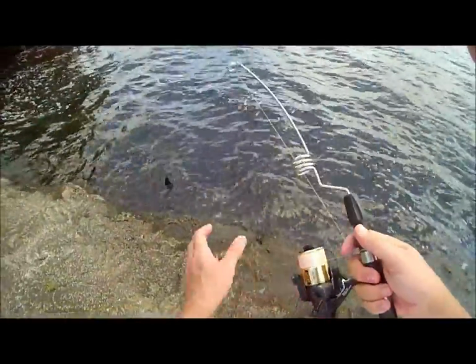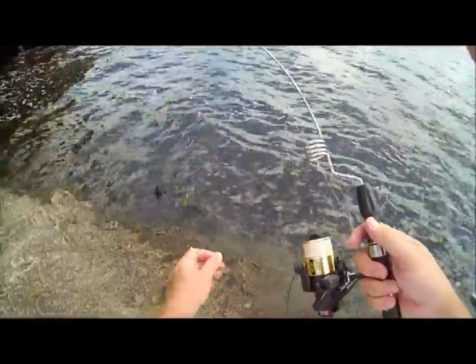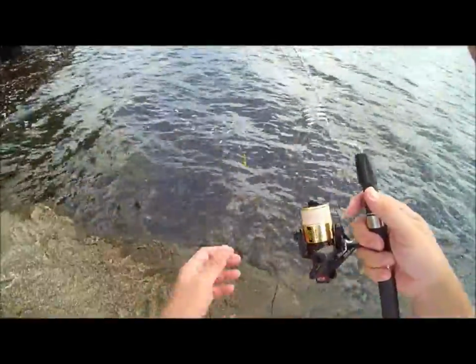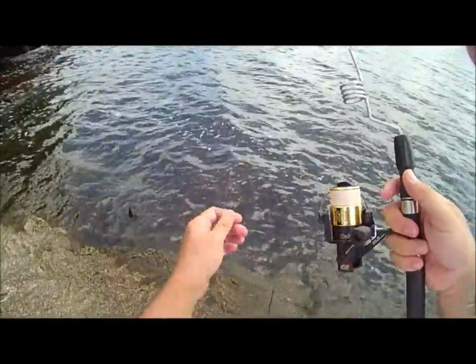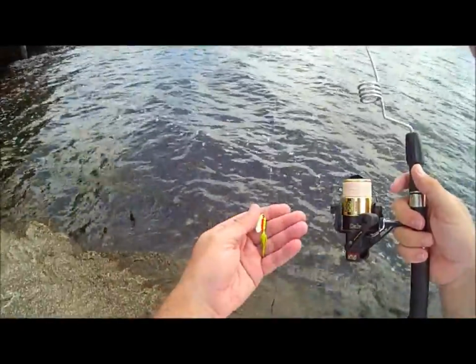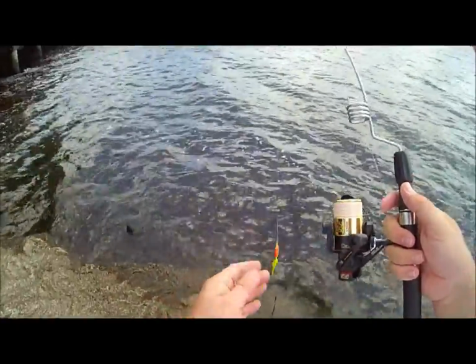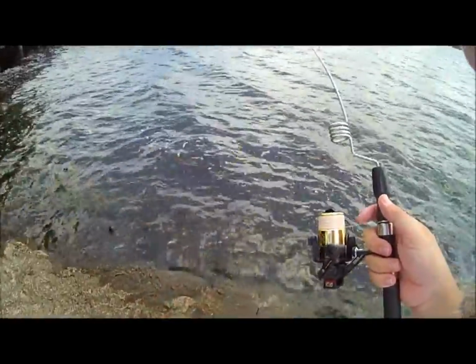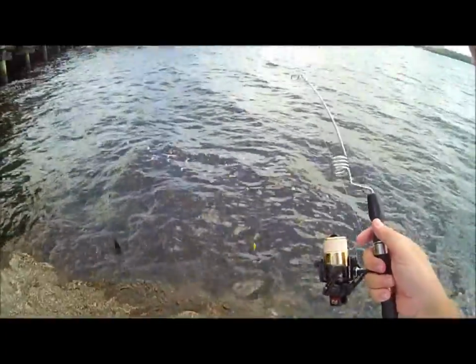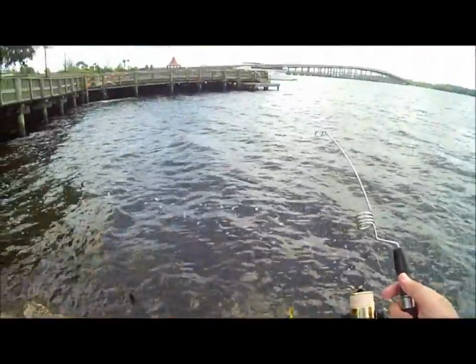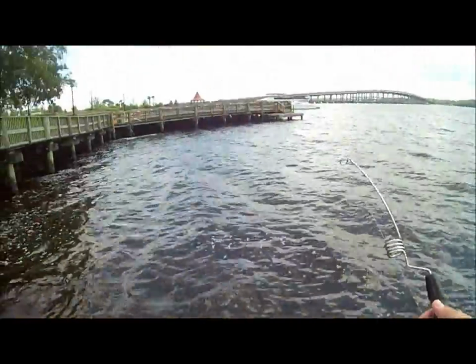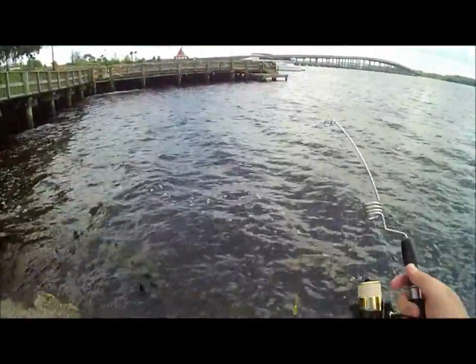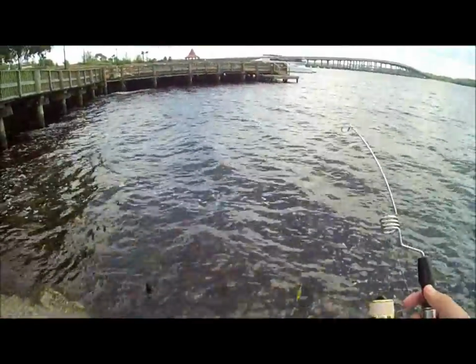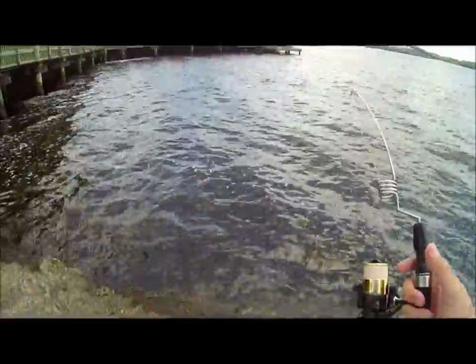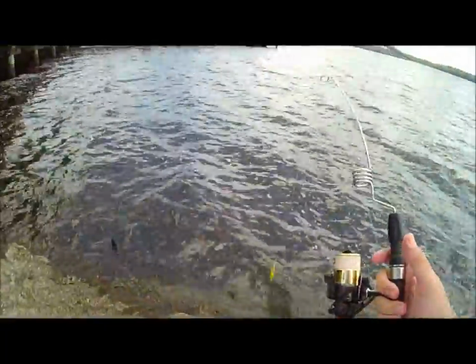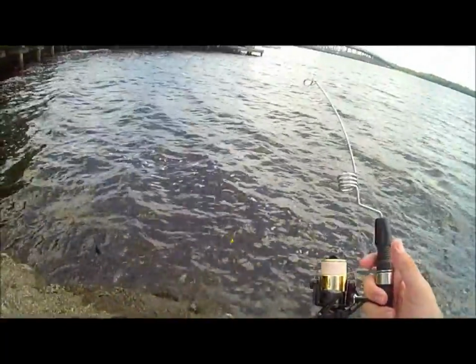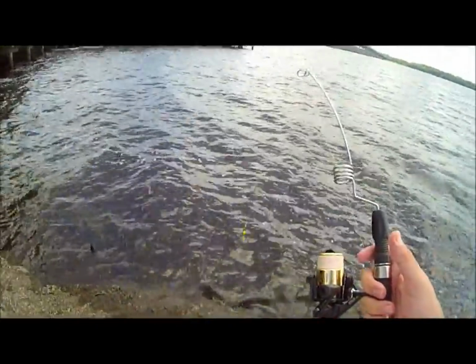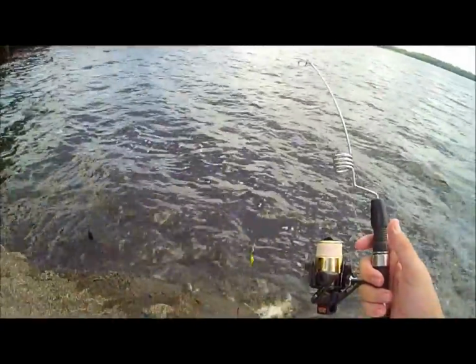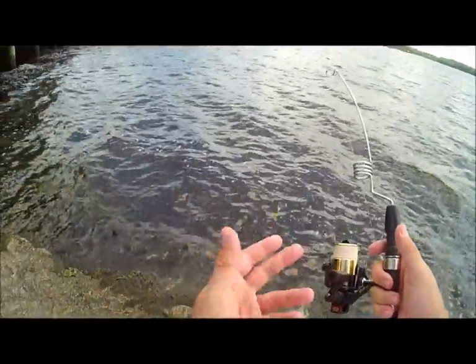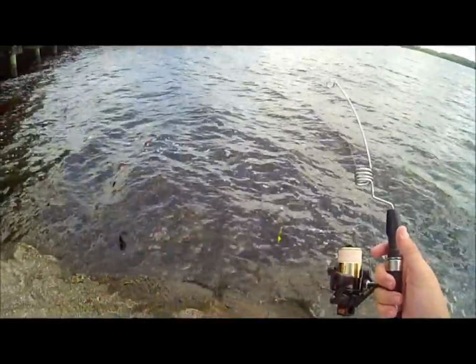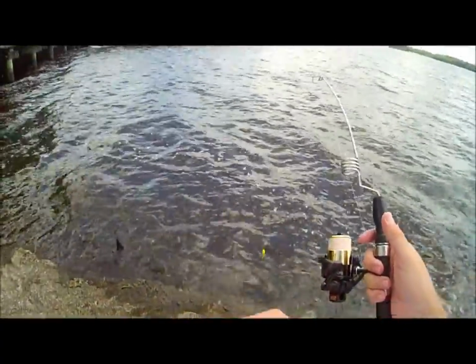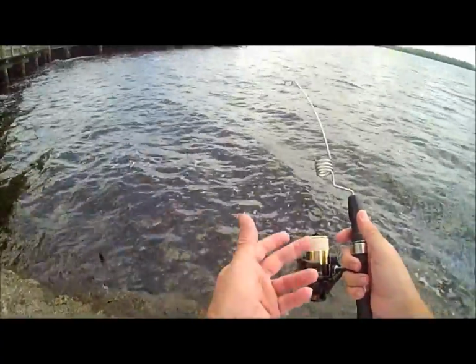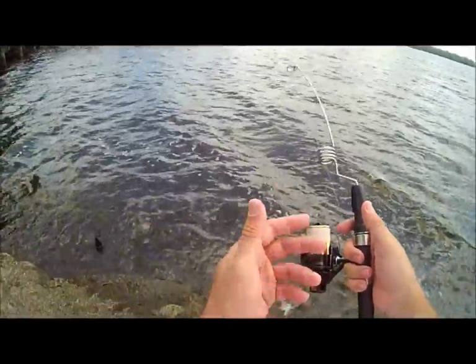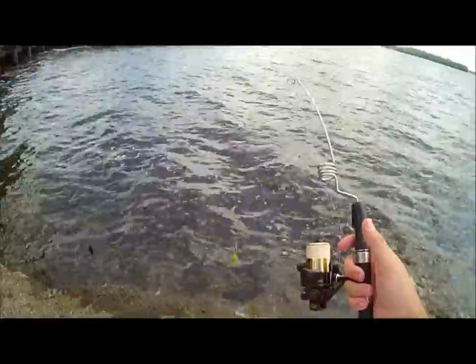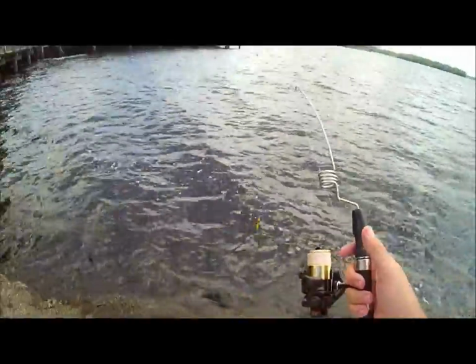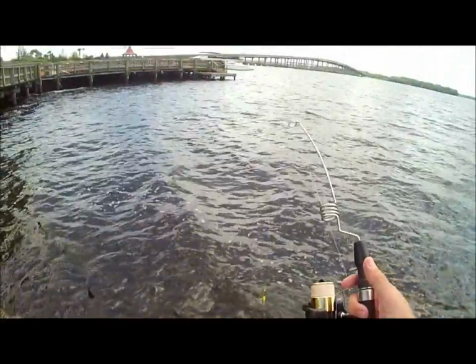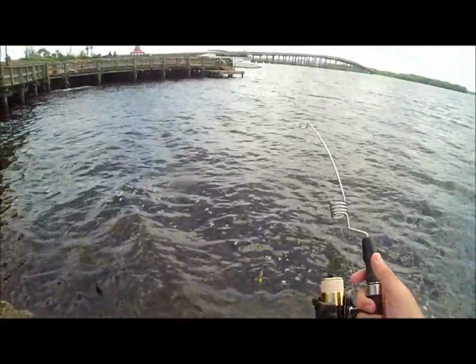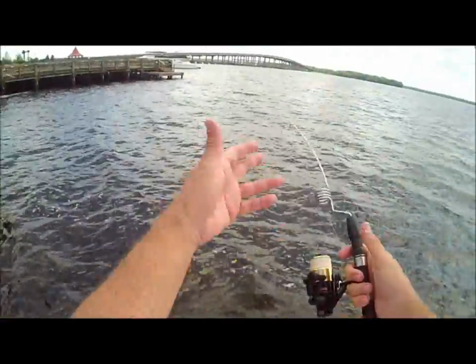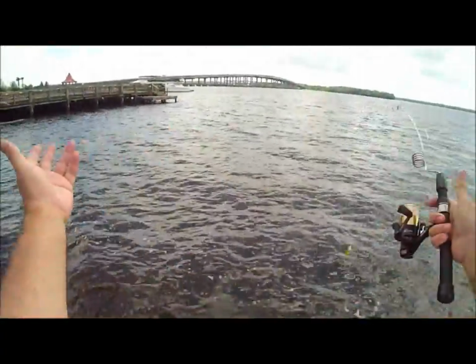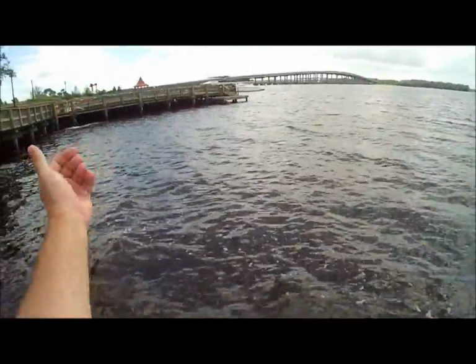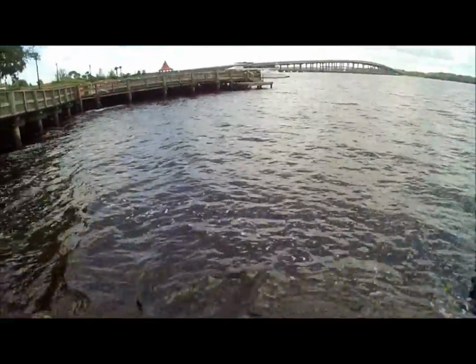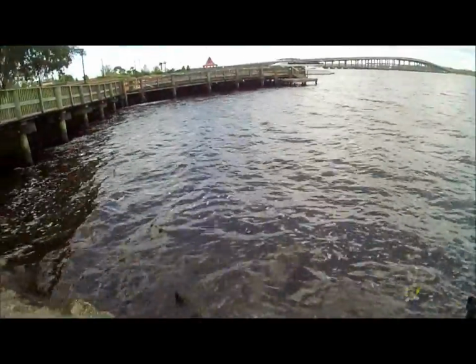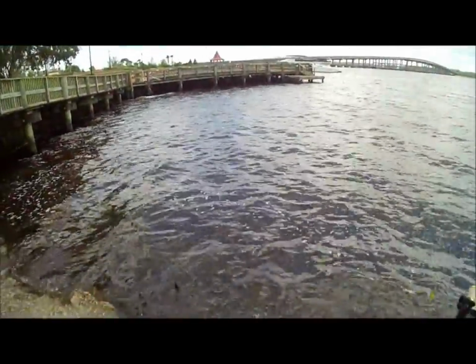Of course this is all being filmed with the Replay XD 1080p, and right now I've got it set on 720p at 60 frames per second. We're here at the waterfront in downtown Palatka, Florida.